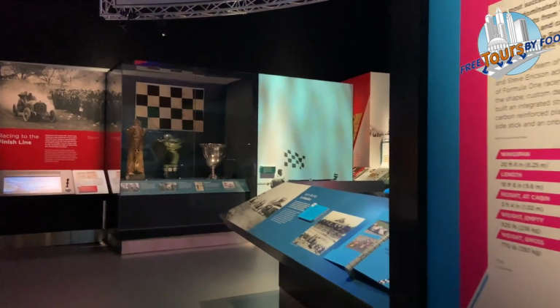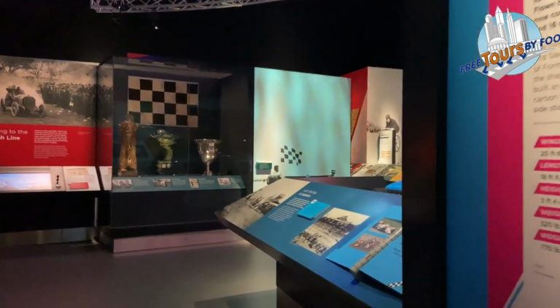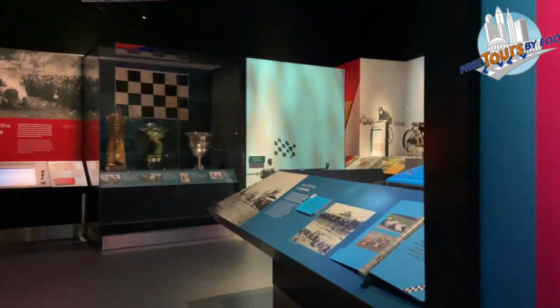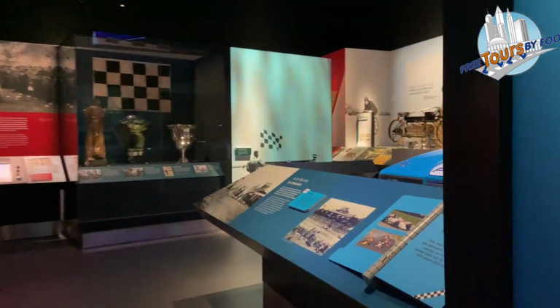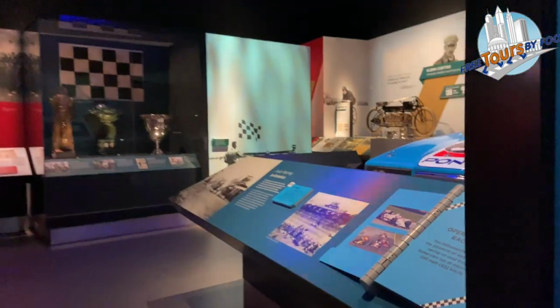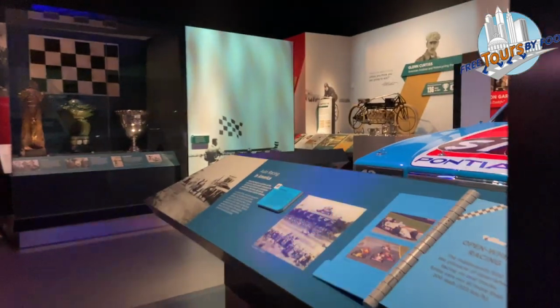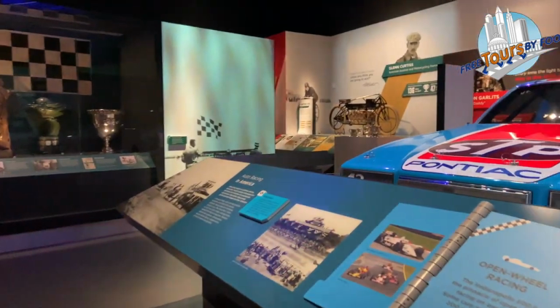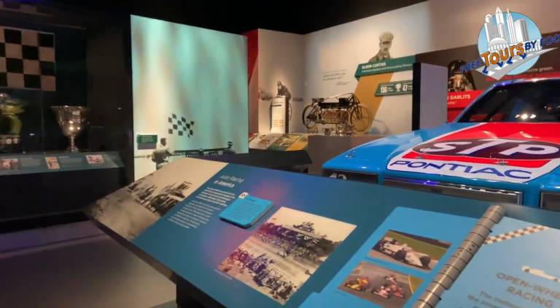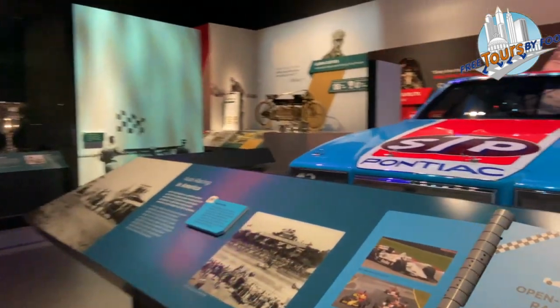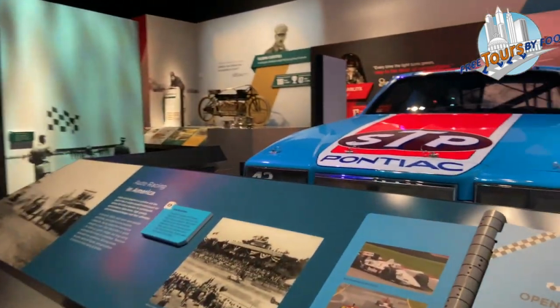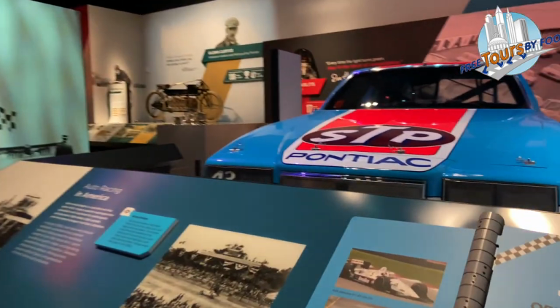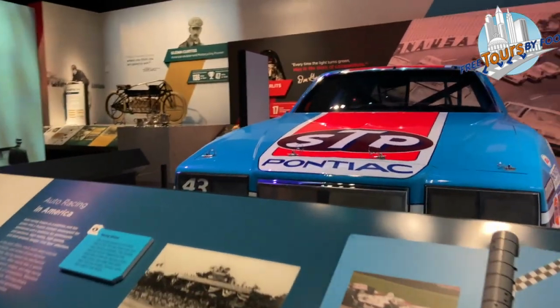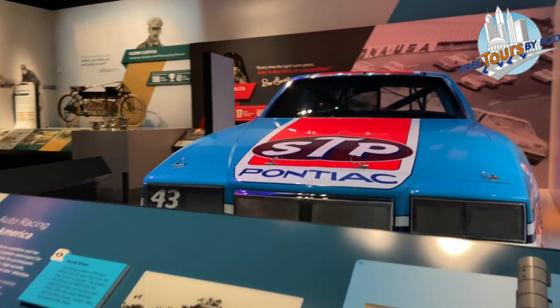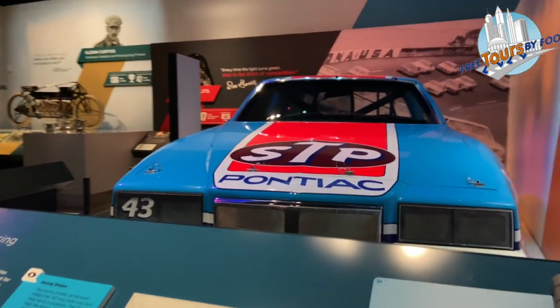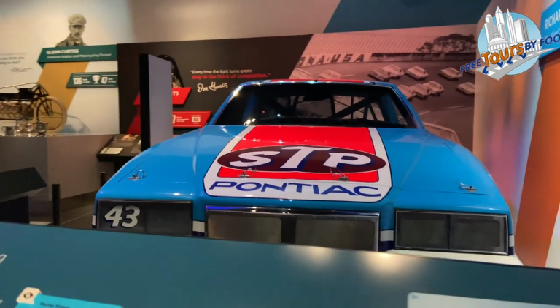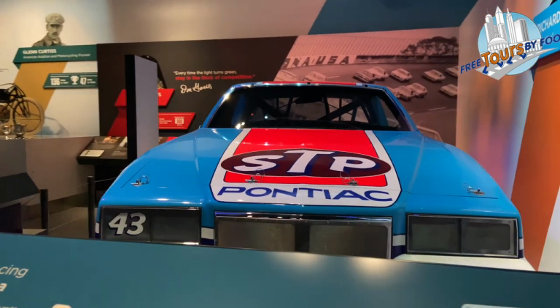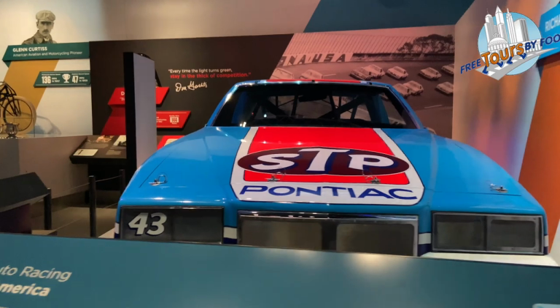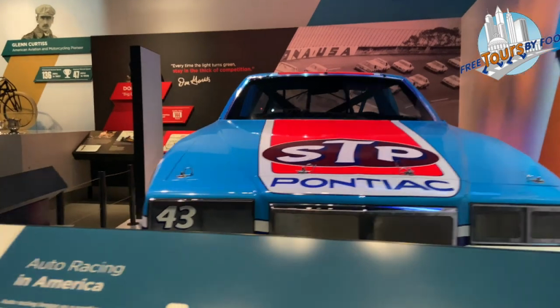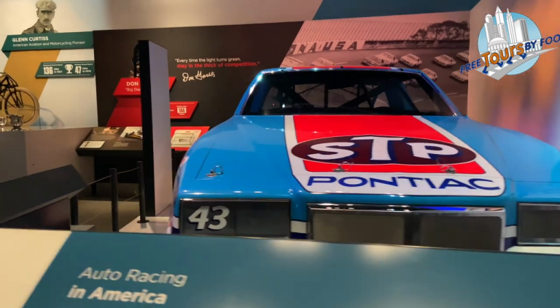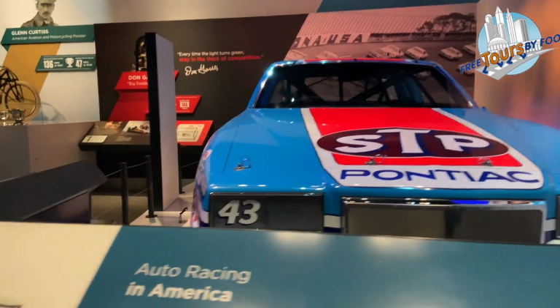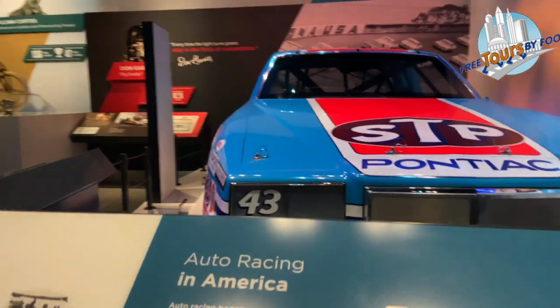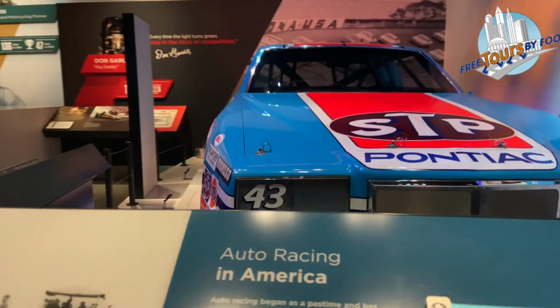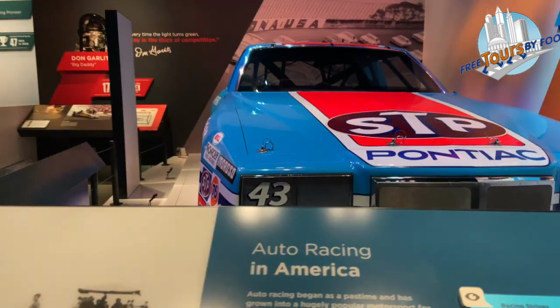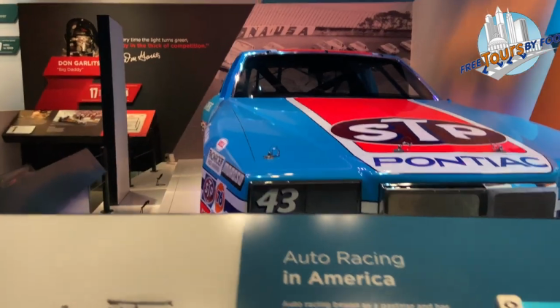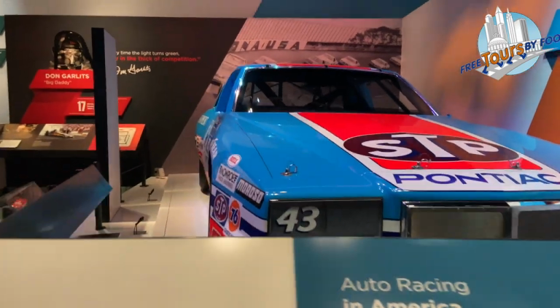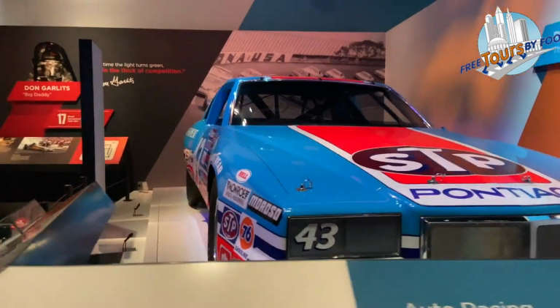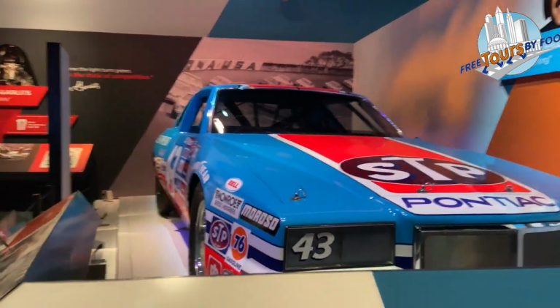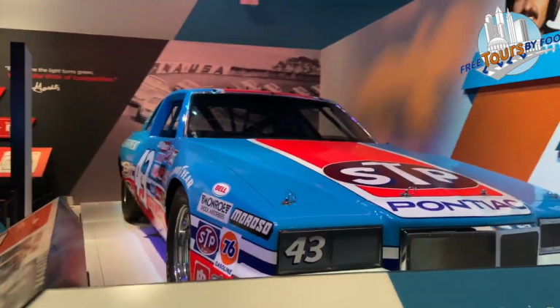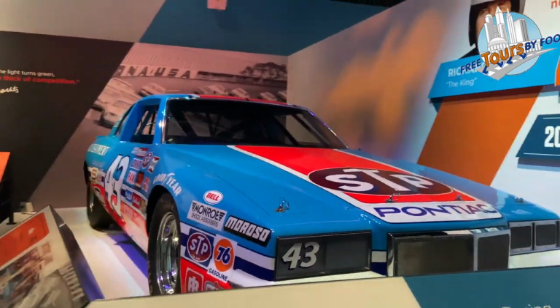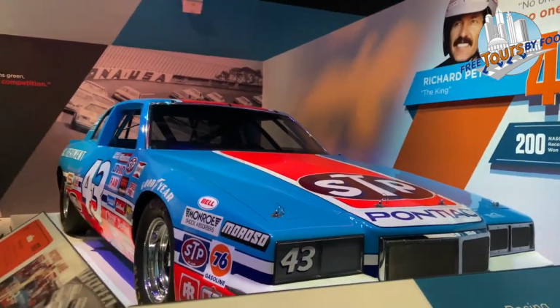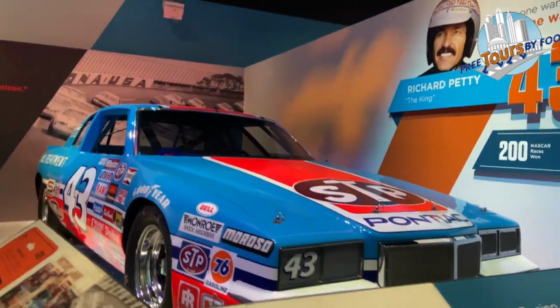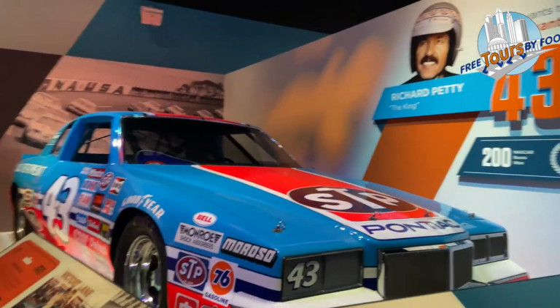You'll also see the Pontiac driven by number 43, Richard Petty the King. He won 200 NASCAR races and was a seven-time Daytona 500 winner.